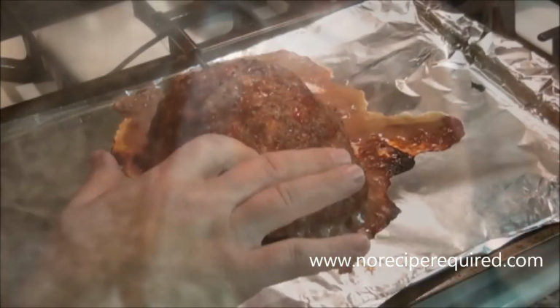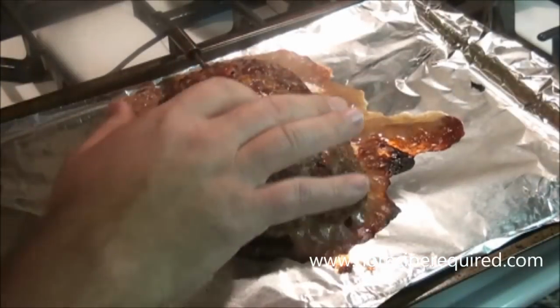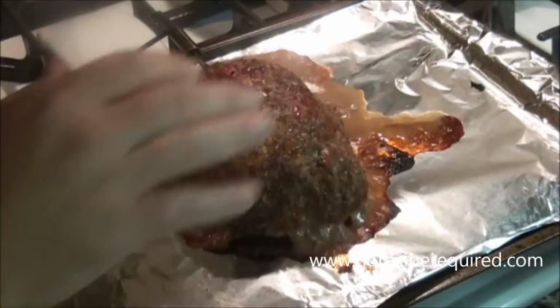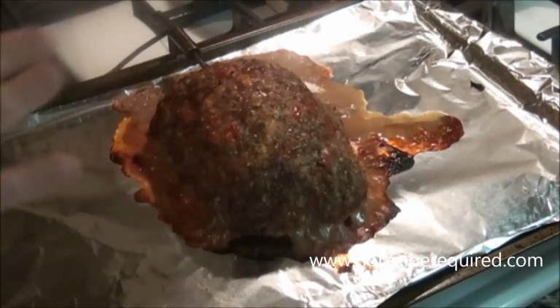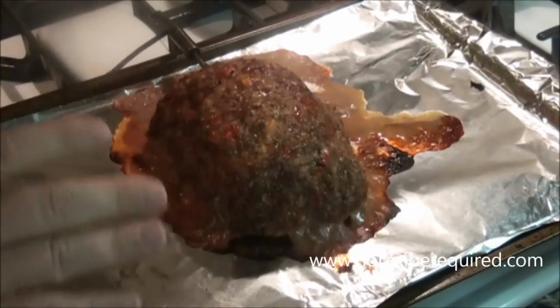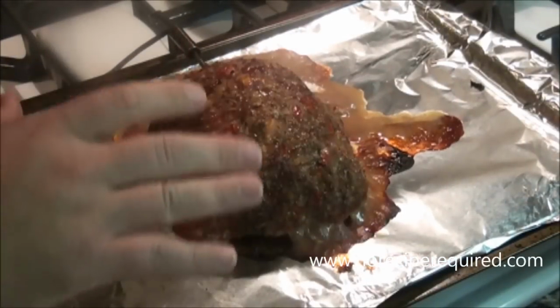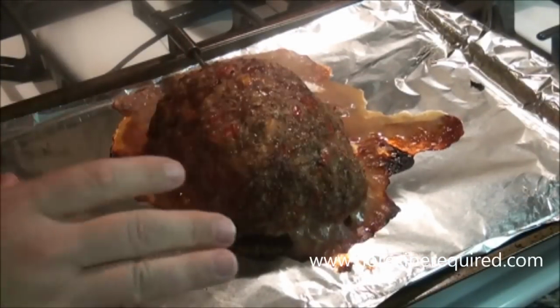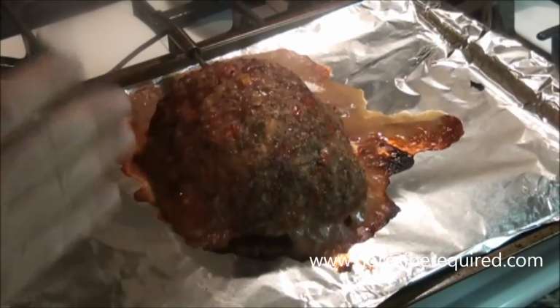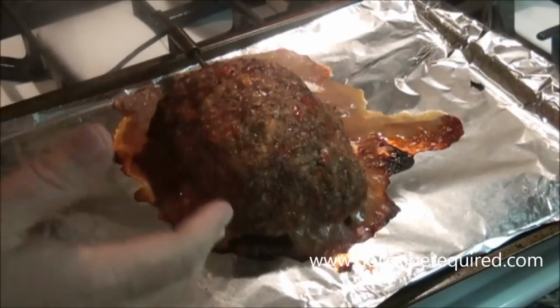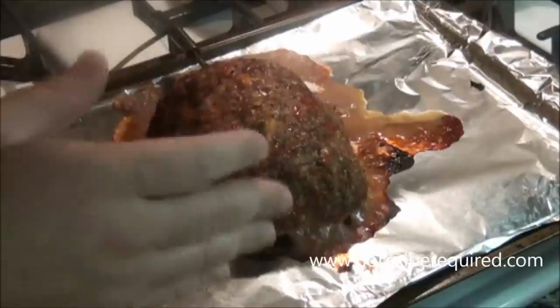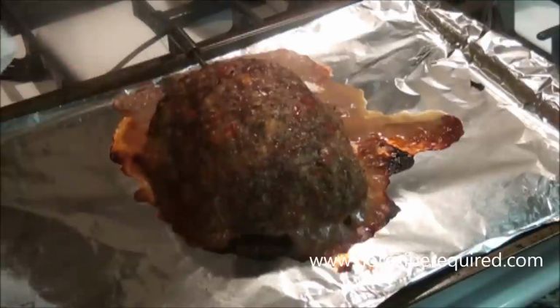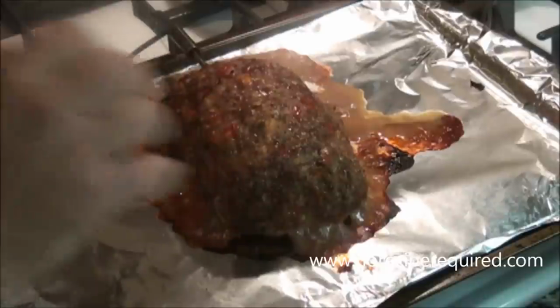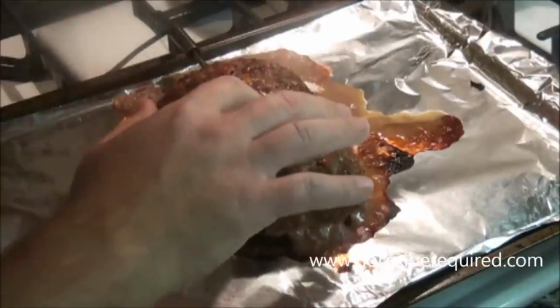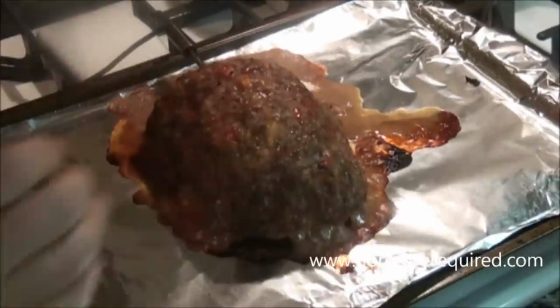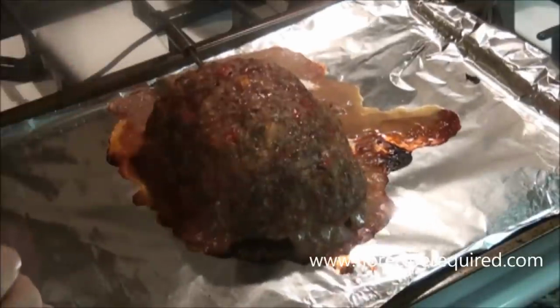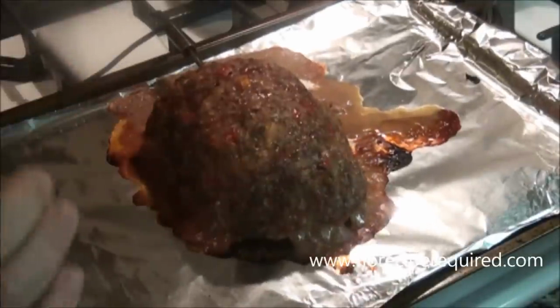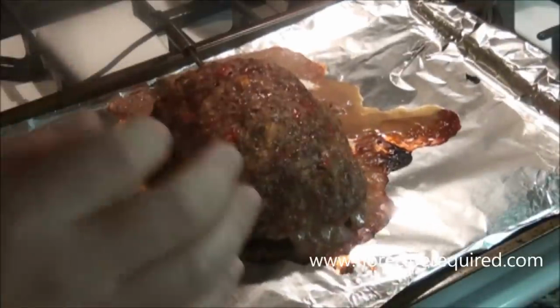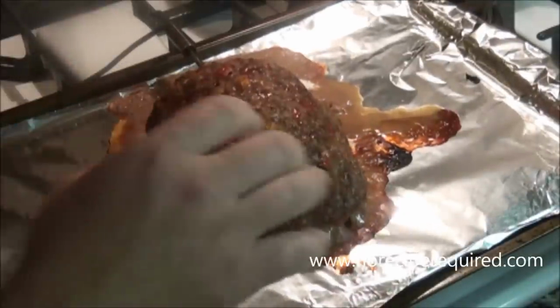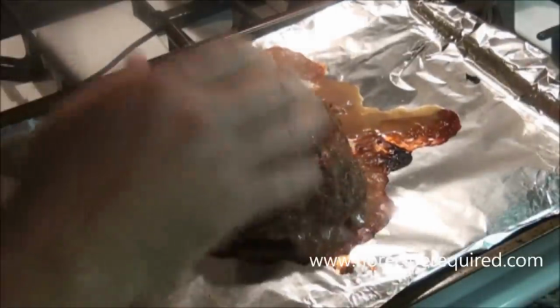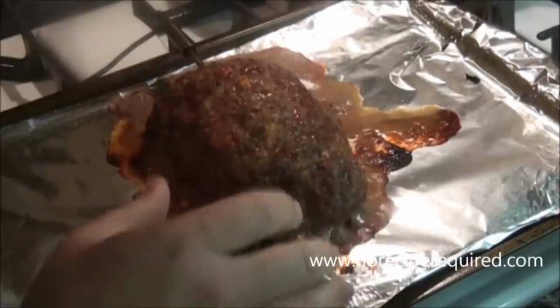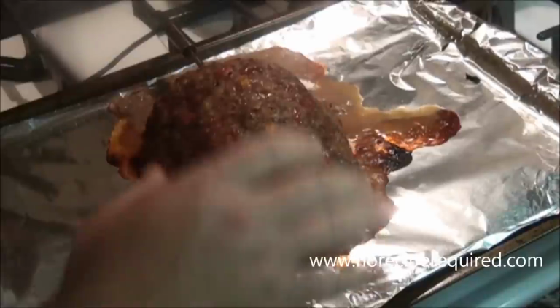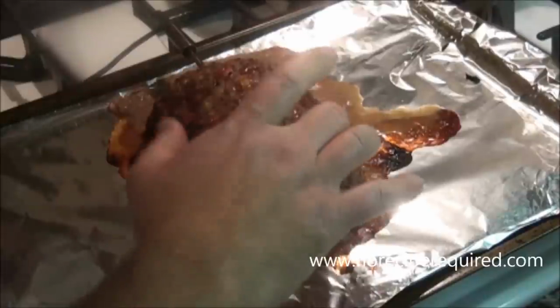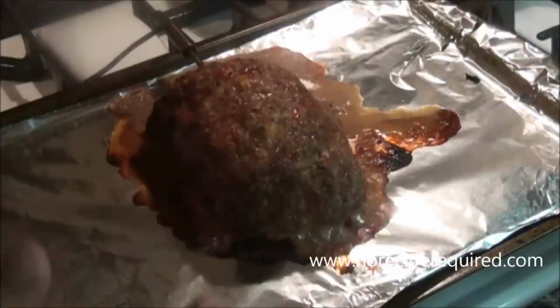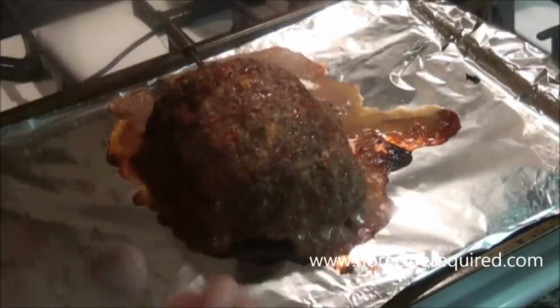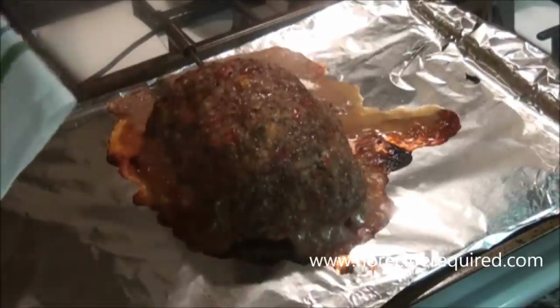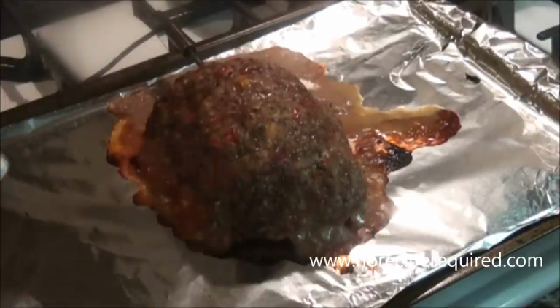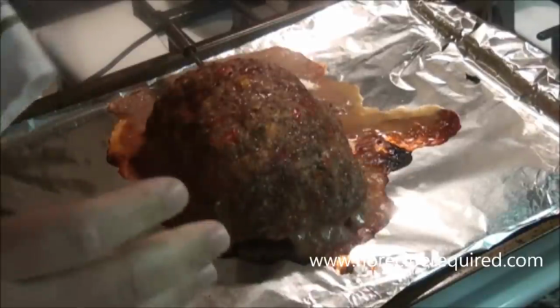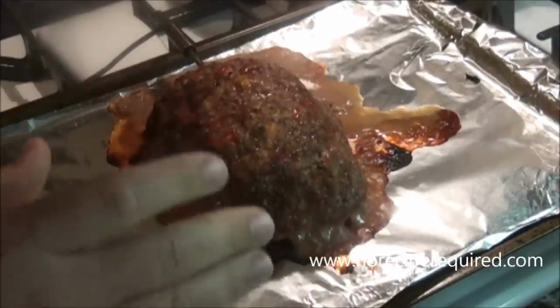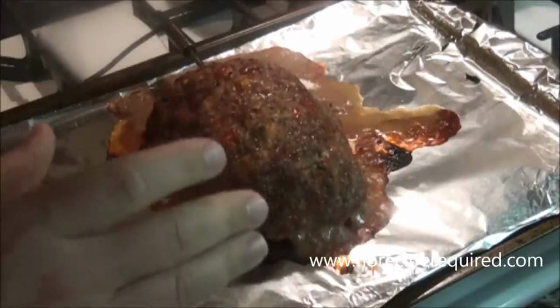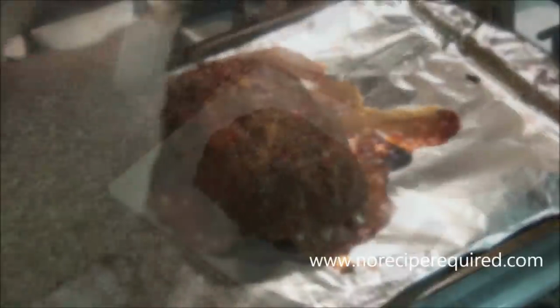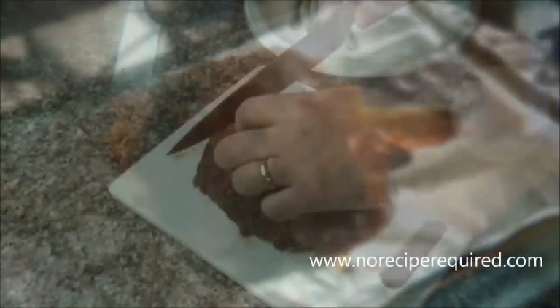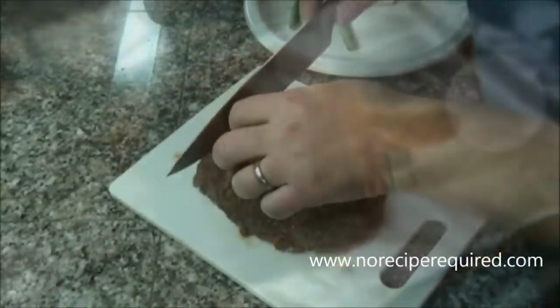After about an hour the meatloaf reaches about 150 degrees — you need to bring it up to at least that temperature. It's going to stay nice and juicy. Pull it out of the oven and let it rest for a good five to eight minutes. Then we'll slice it up and serve it.